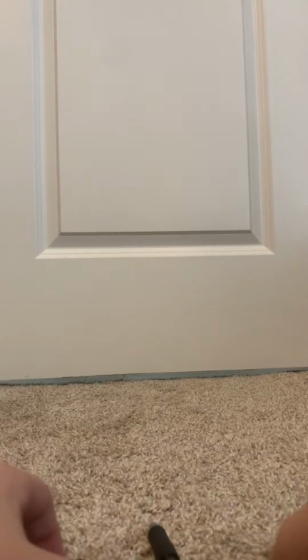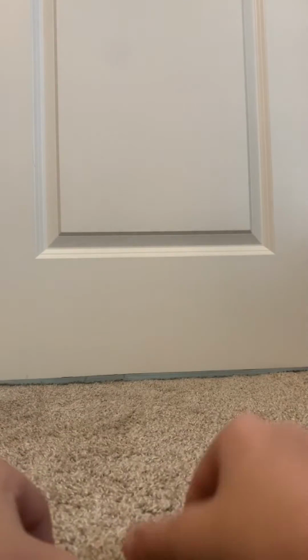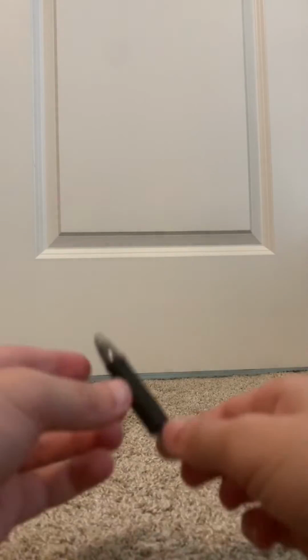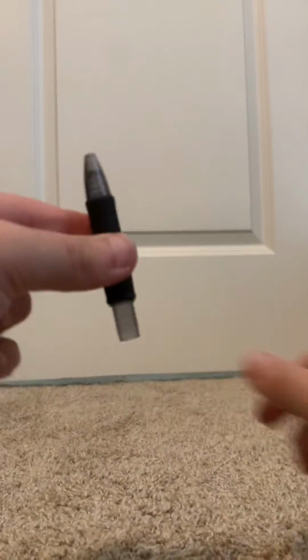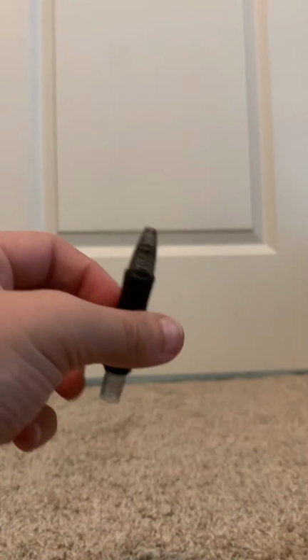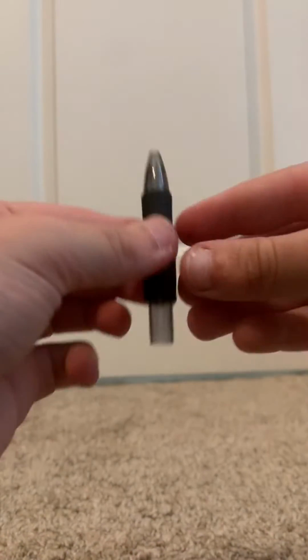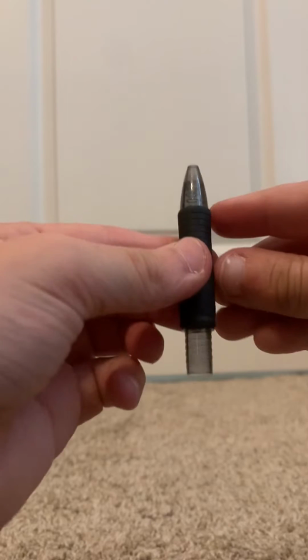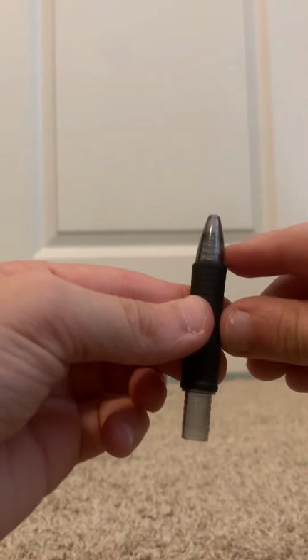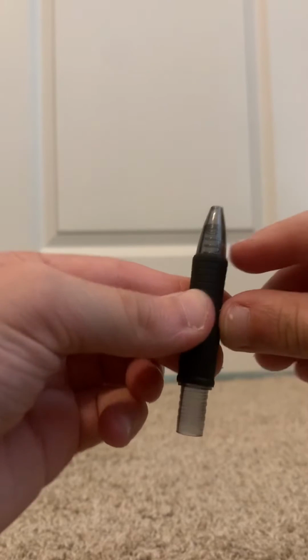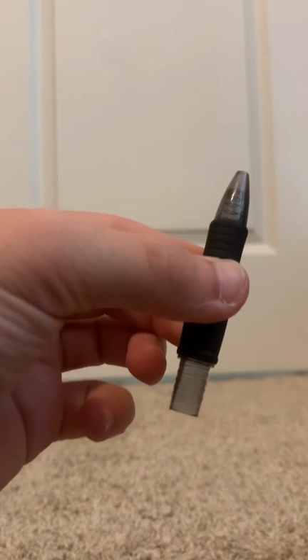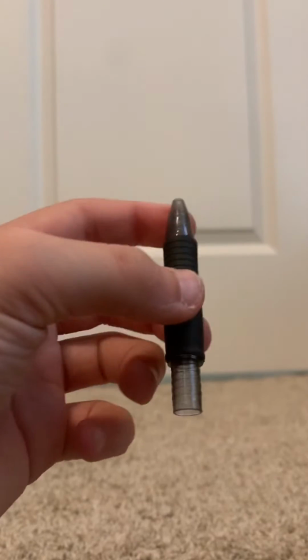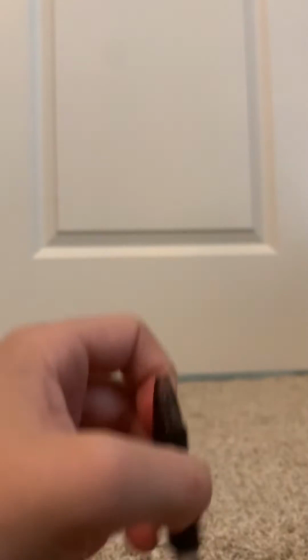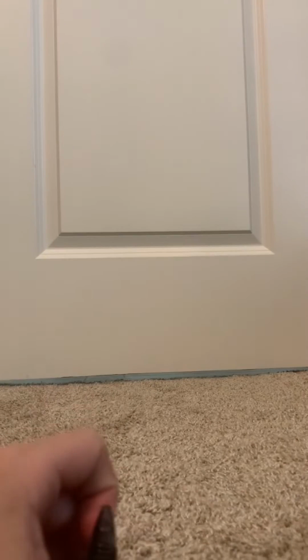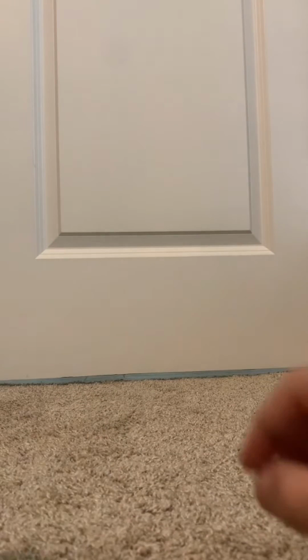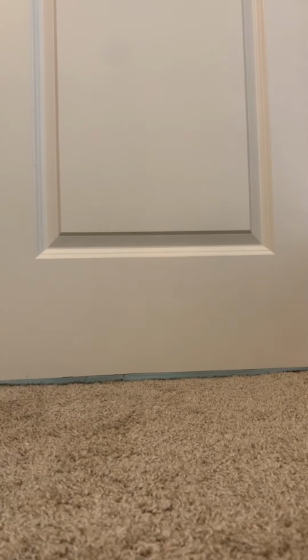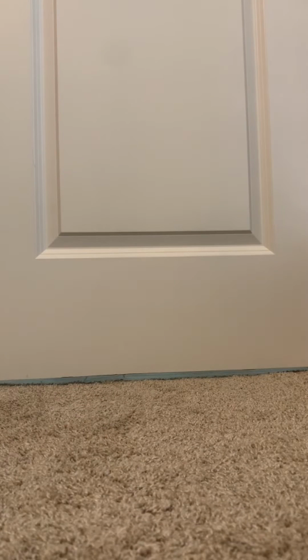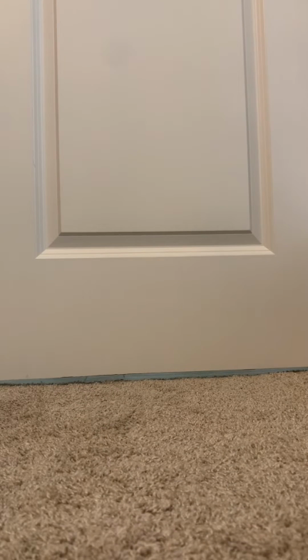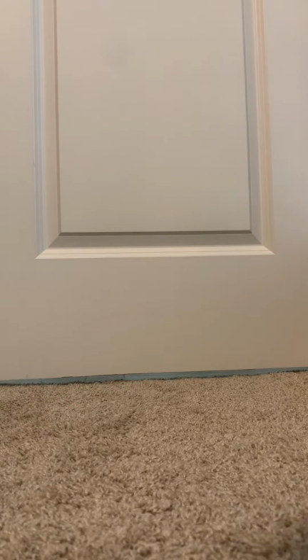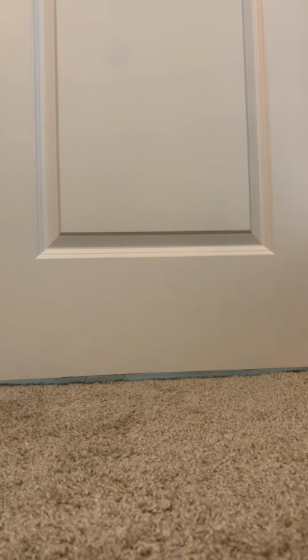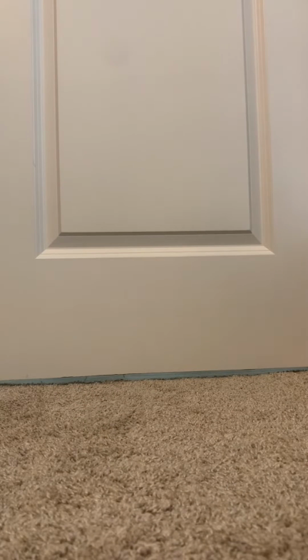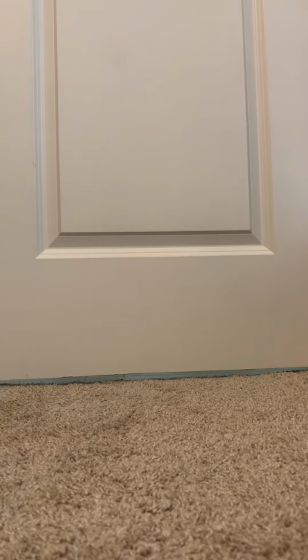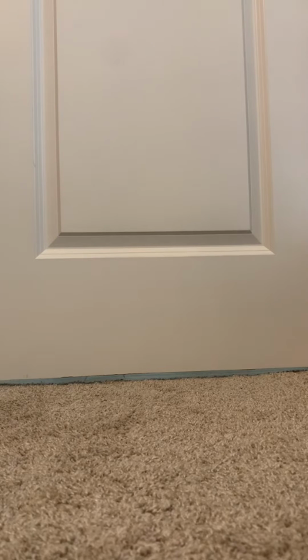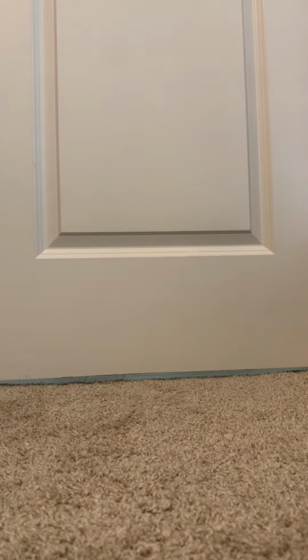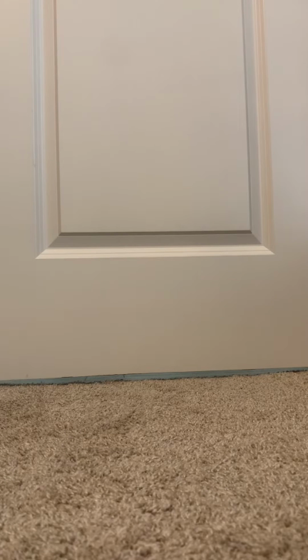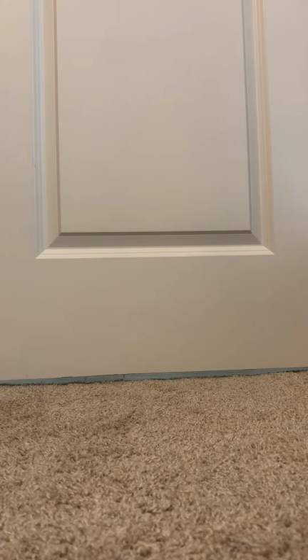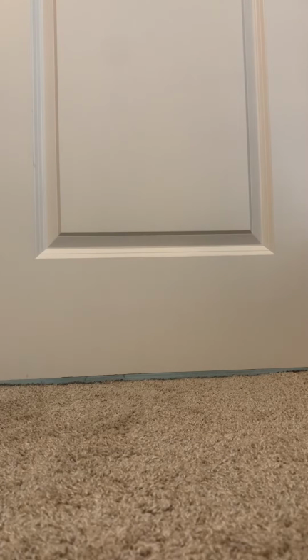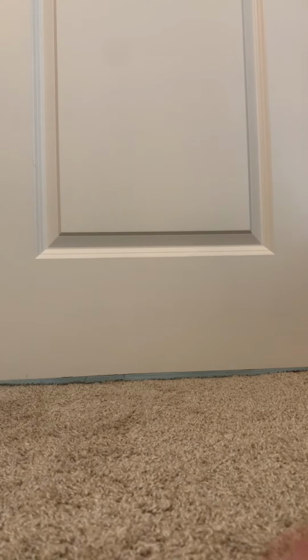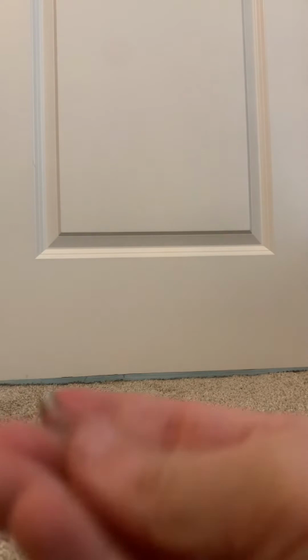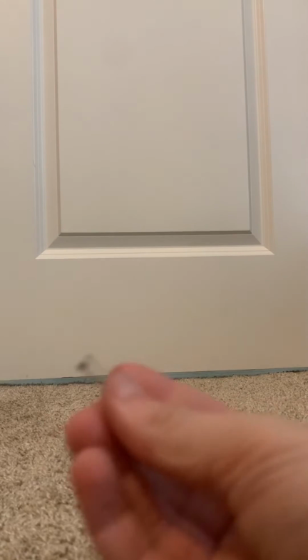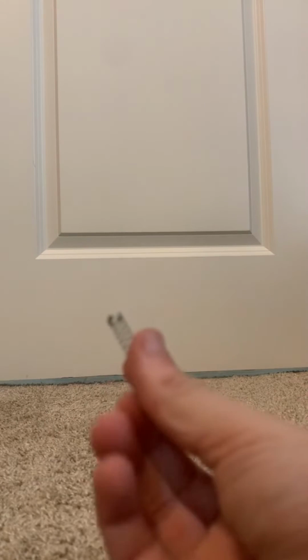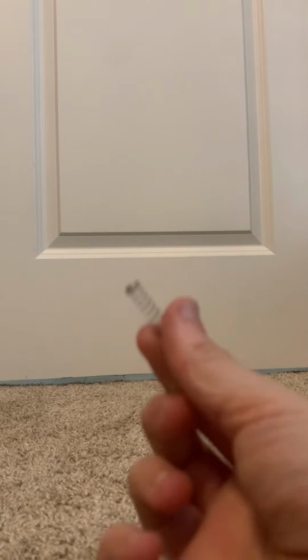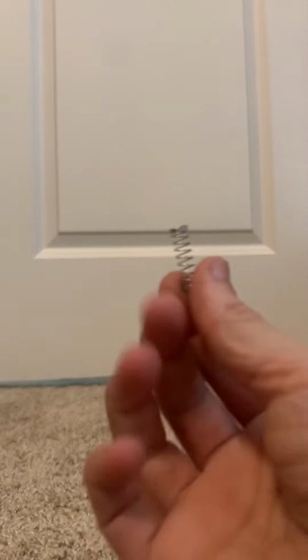Then you want to grab this piece — you see the little spring in there? You're going to want to try to get that out somehow. I recommend just beating it against something hard. I just used my table. There's the spring.